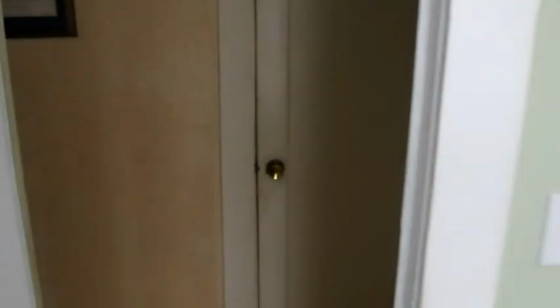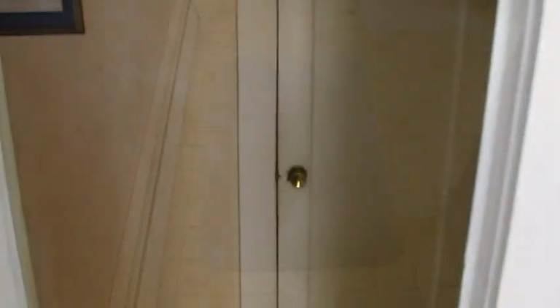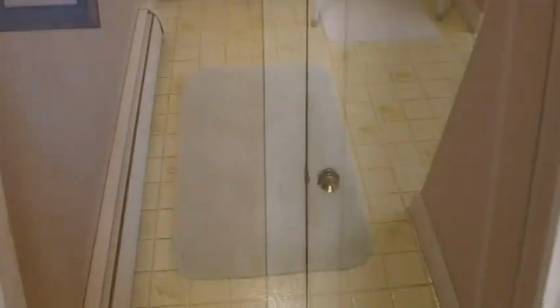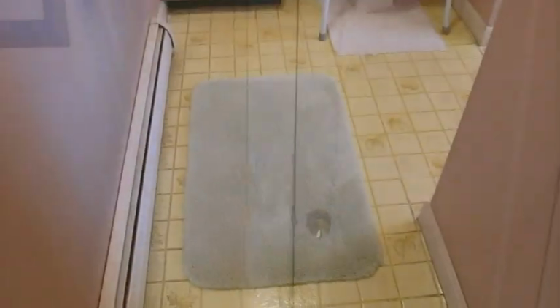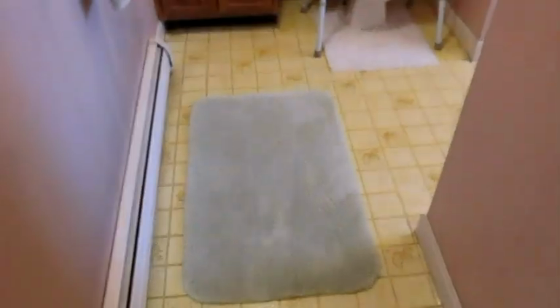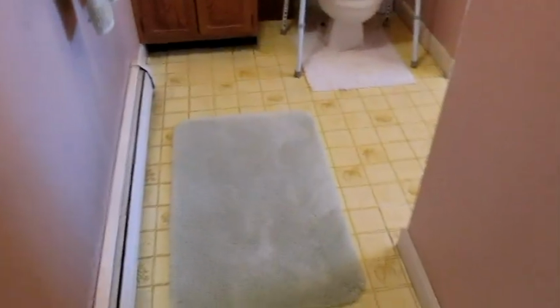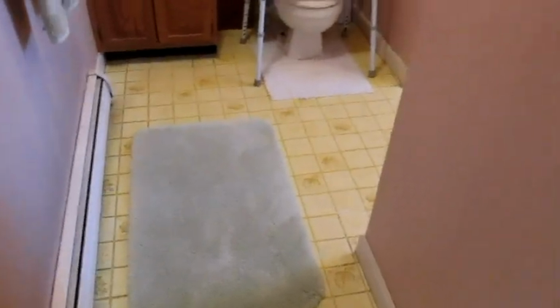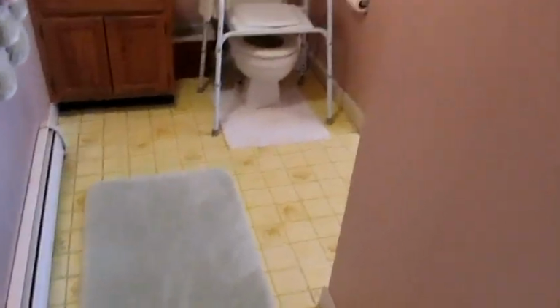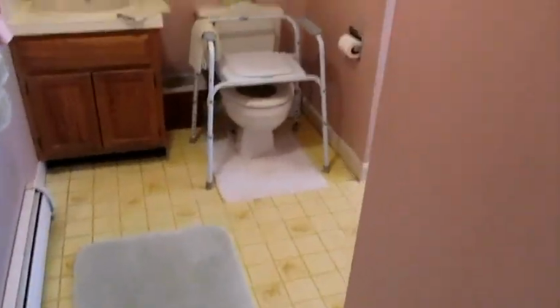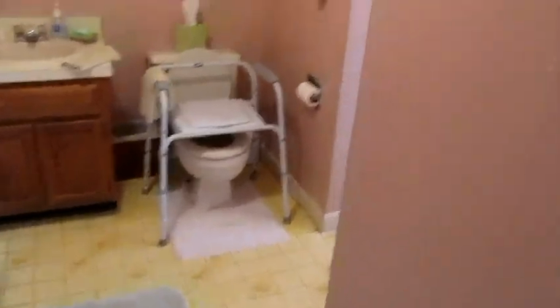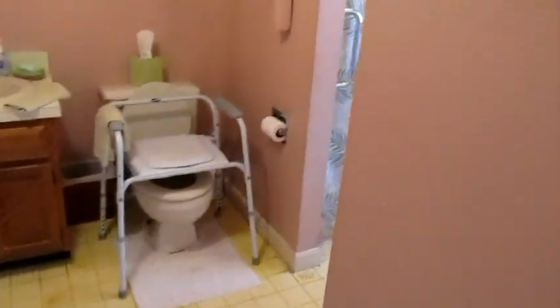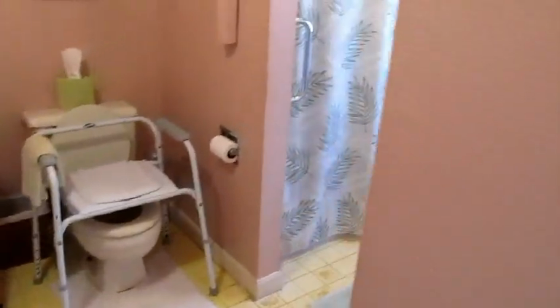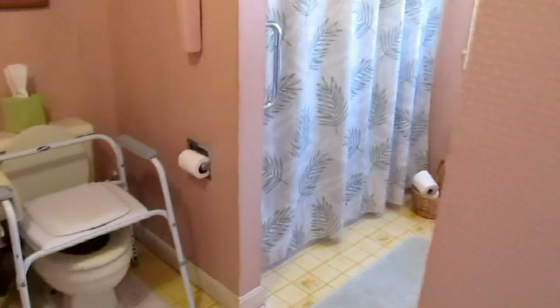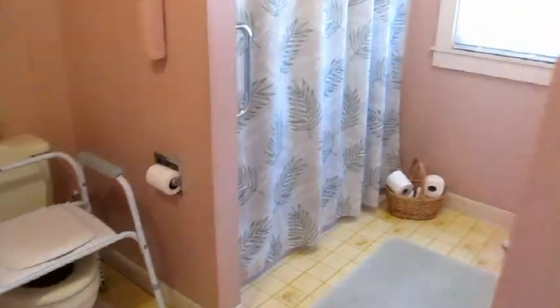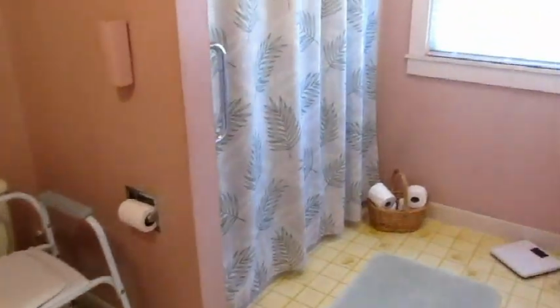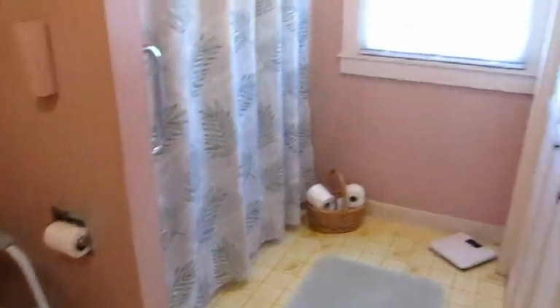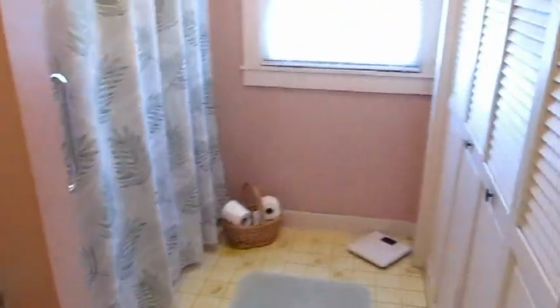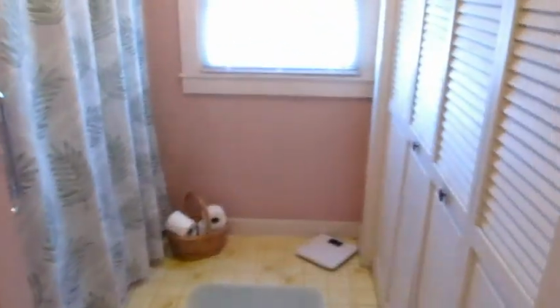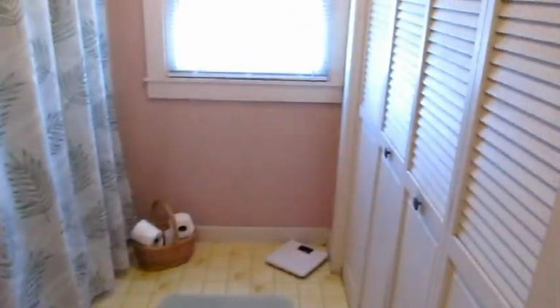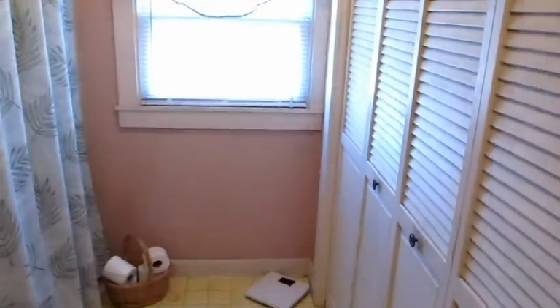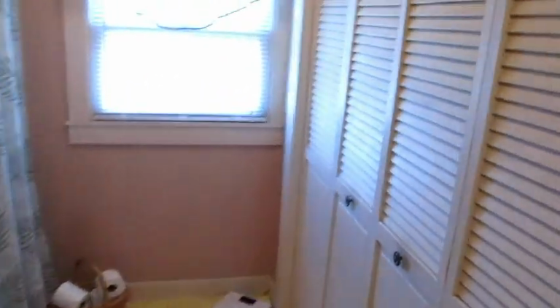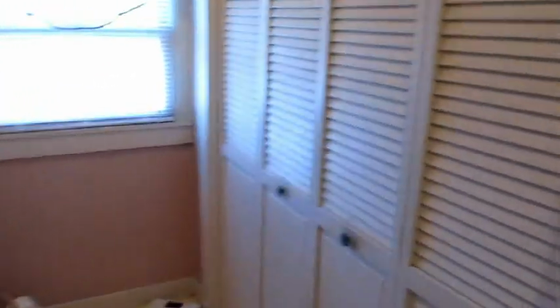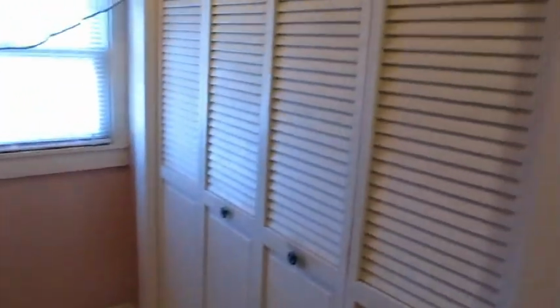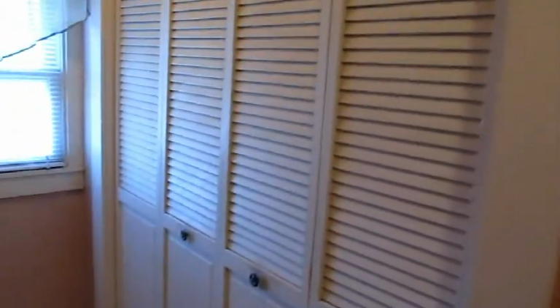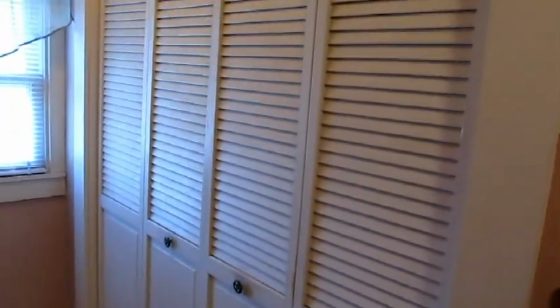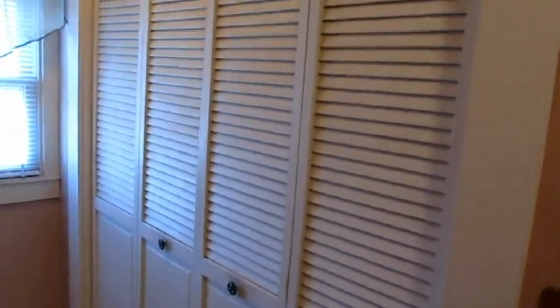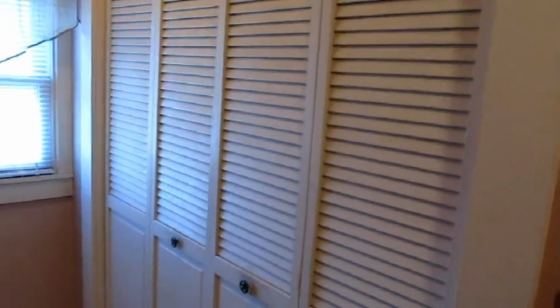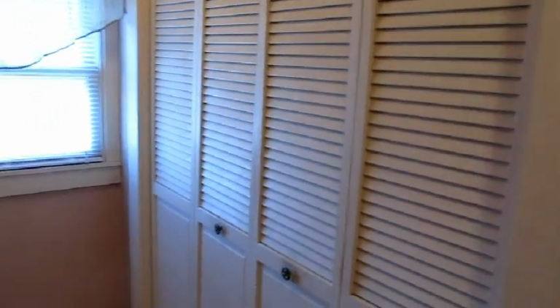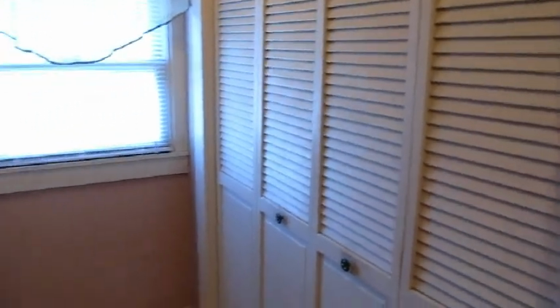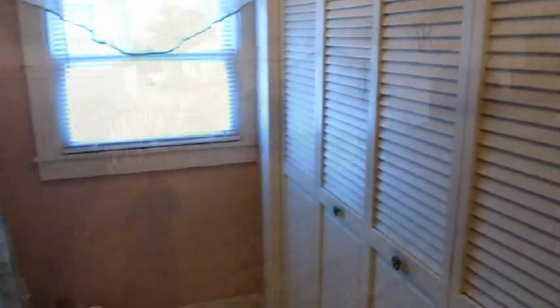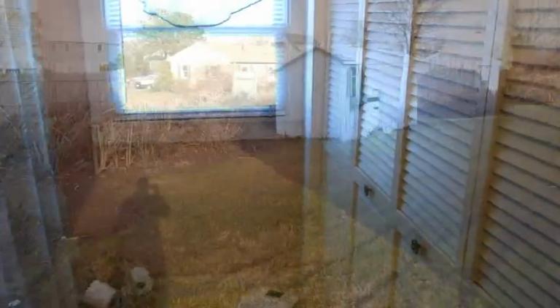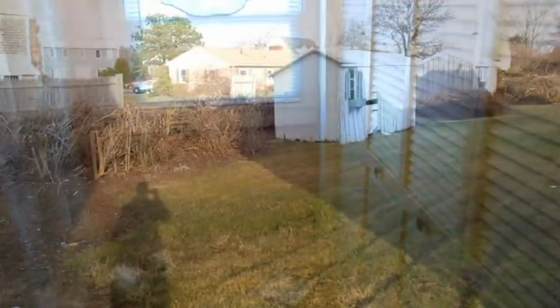Across is the bathroom. Washer and dryer behind the doors. Very nice sized bathroom.